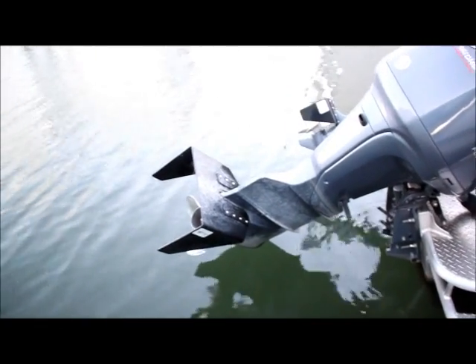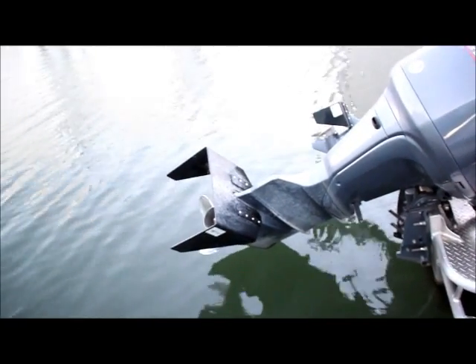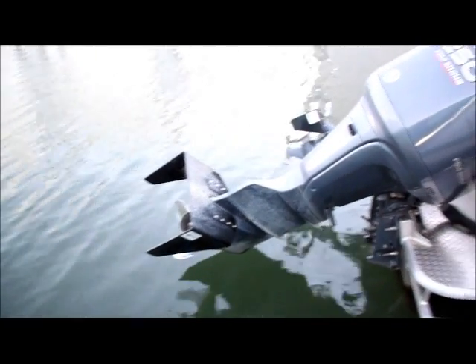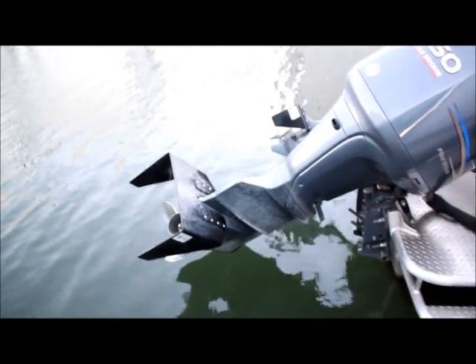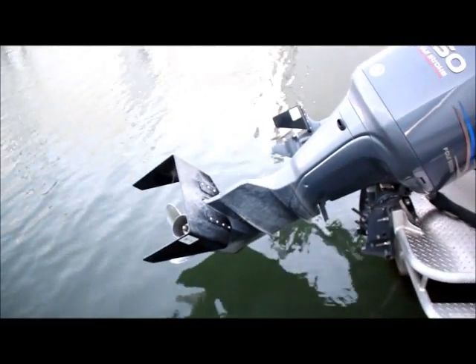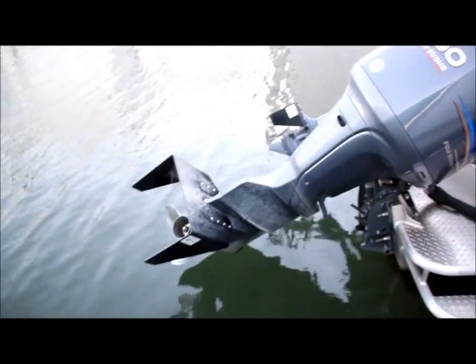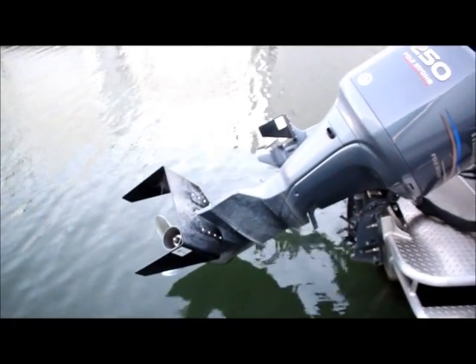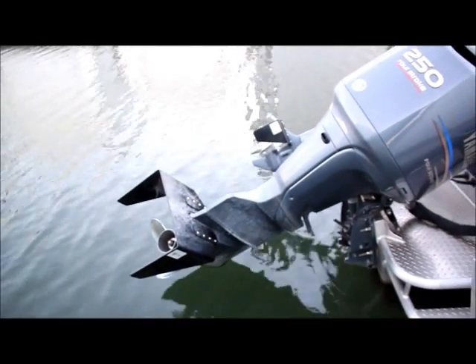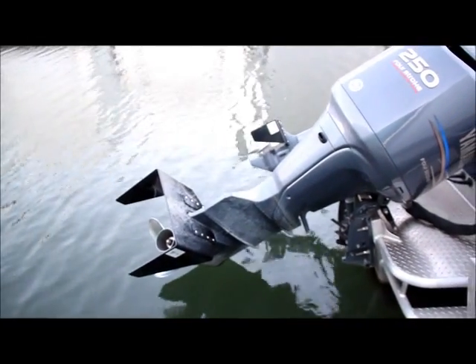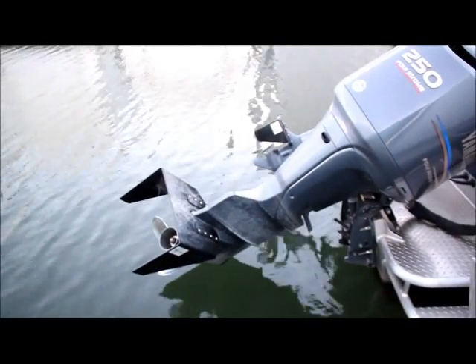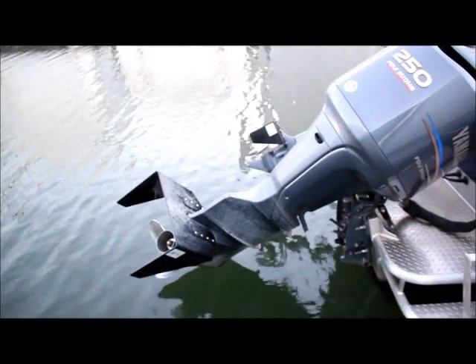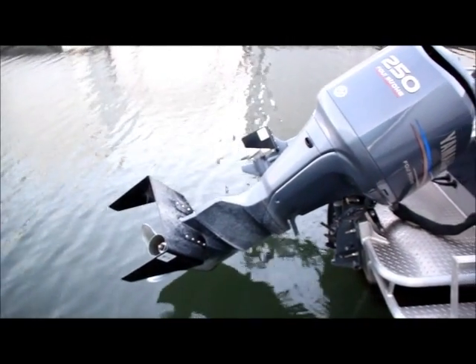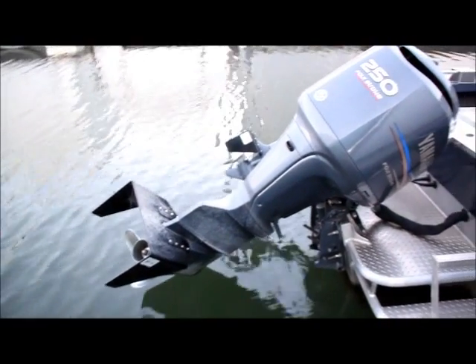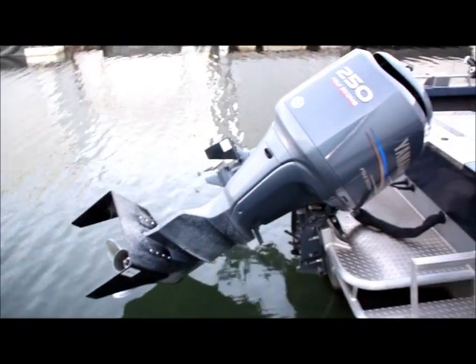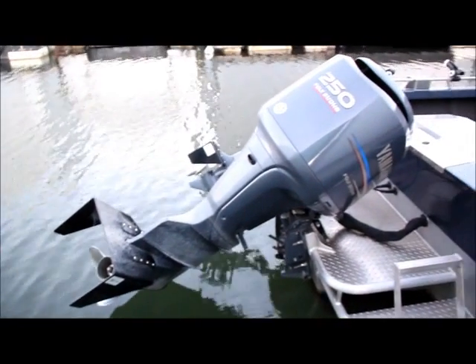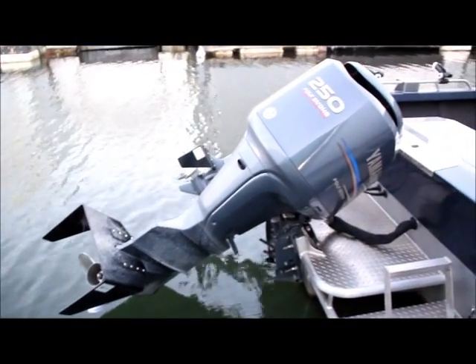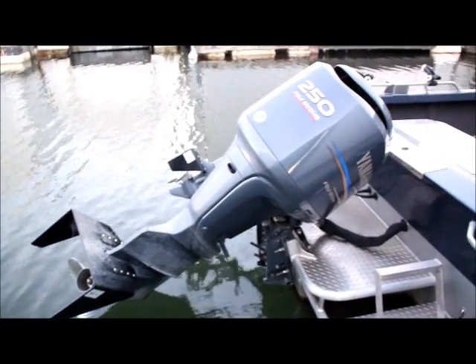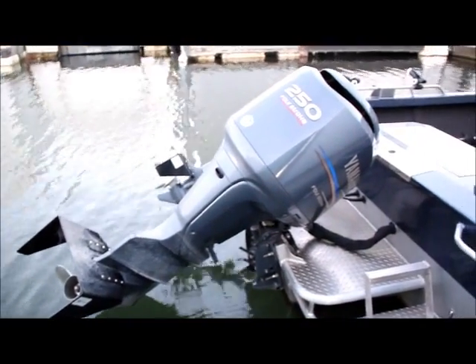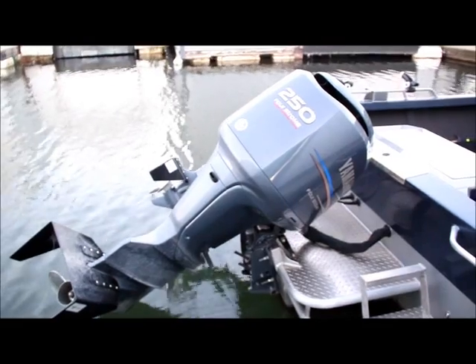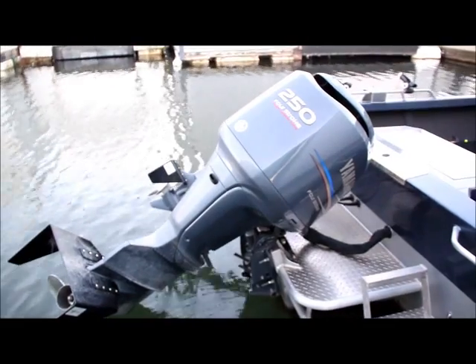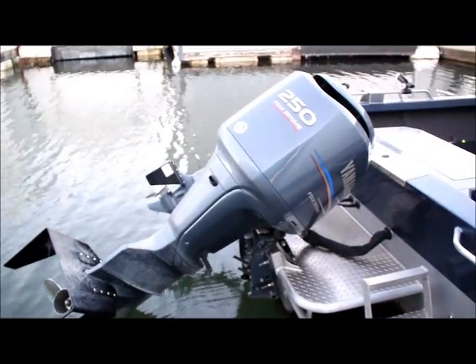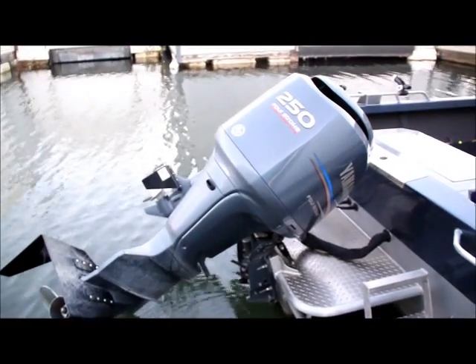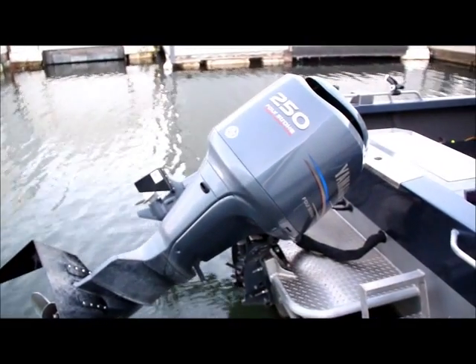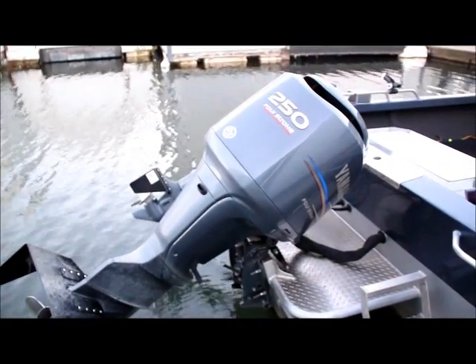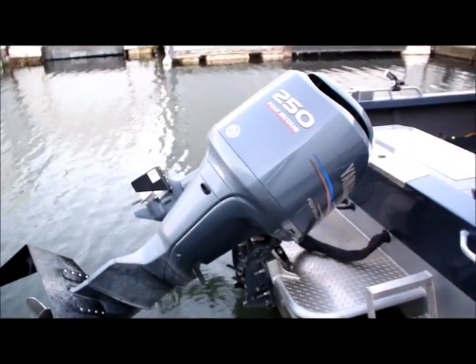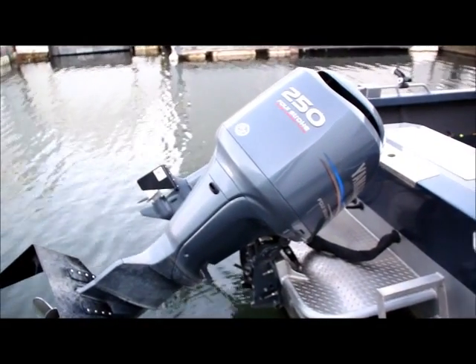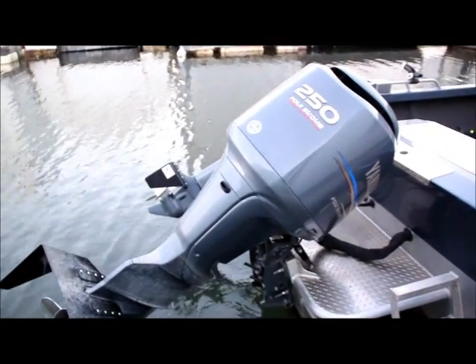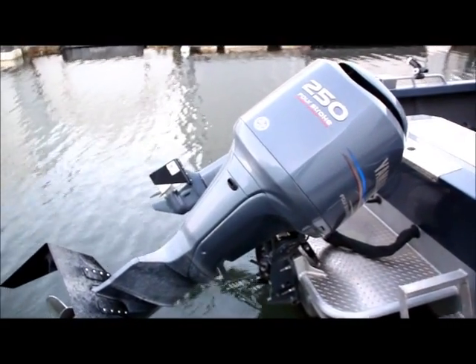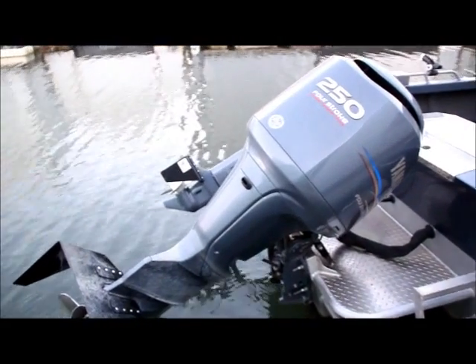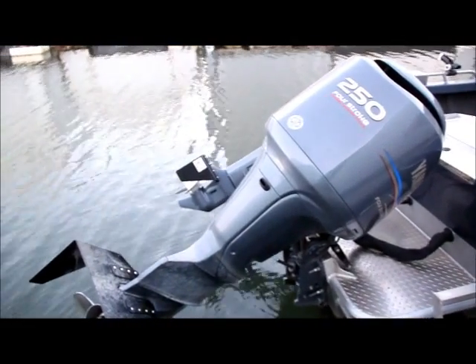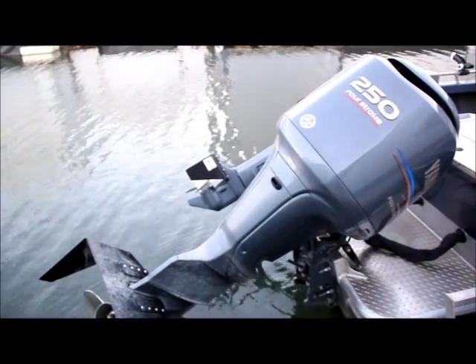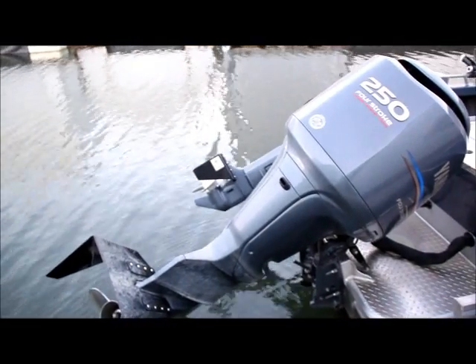Let's go ahead and fire this up and get it out on the river, and I can show you out there in real conditions what this is going to do.